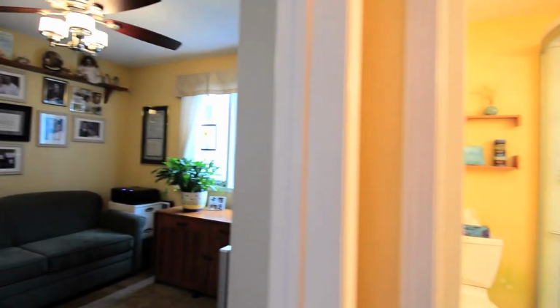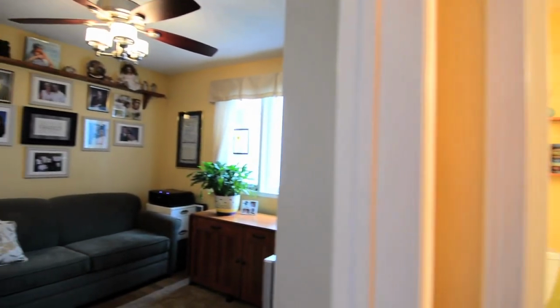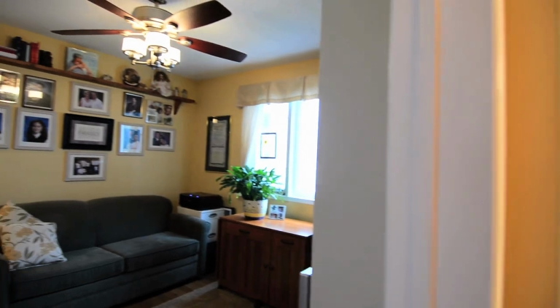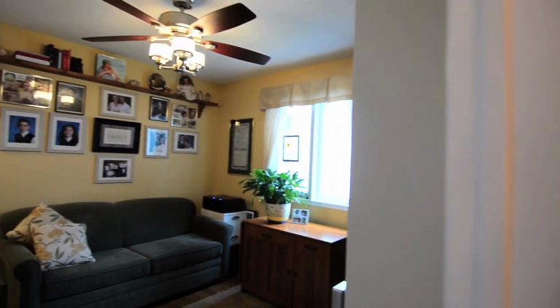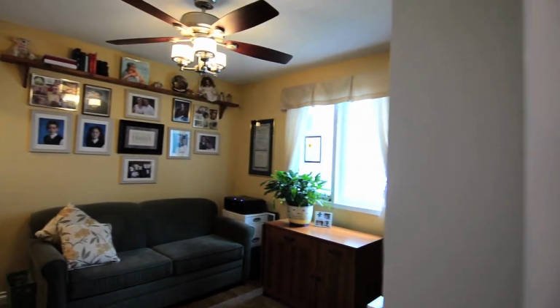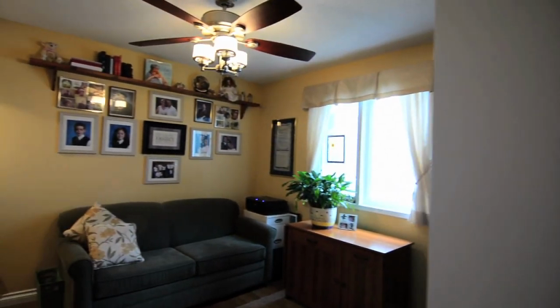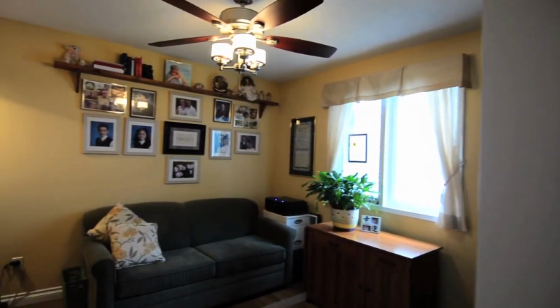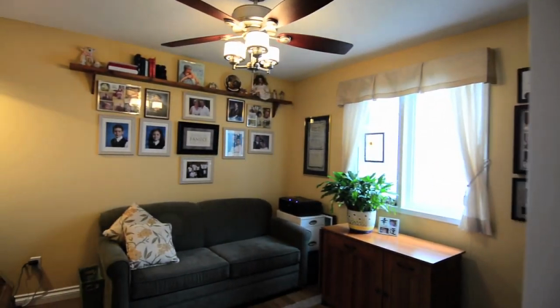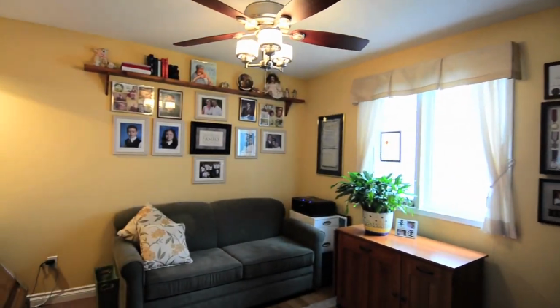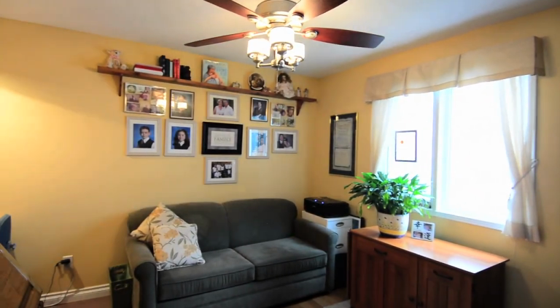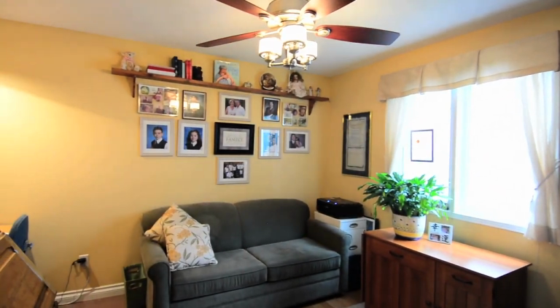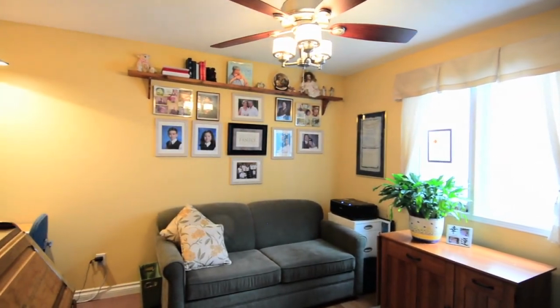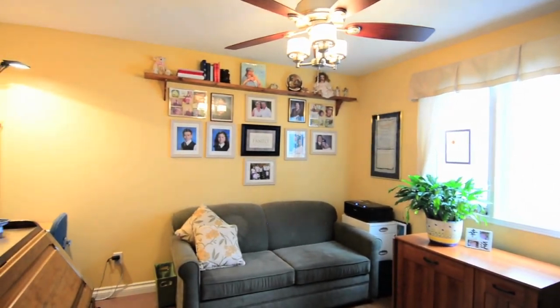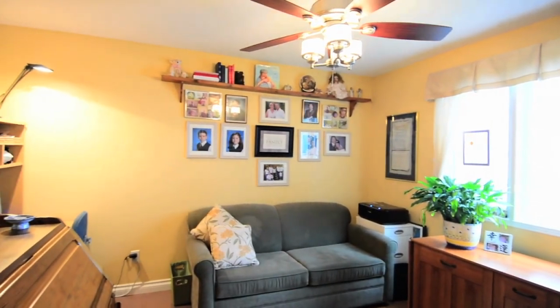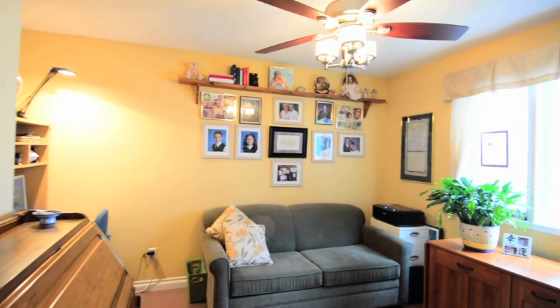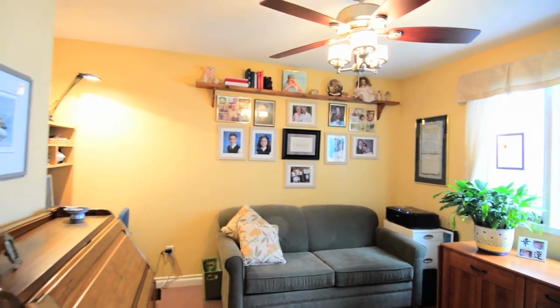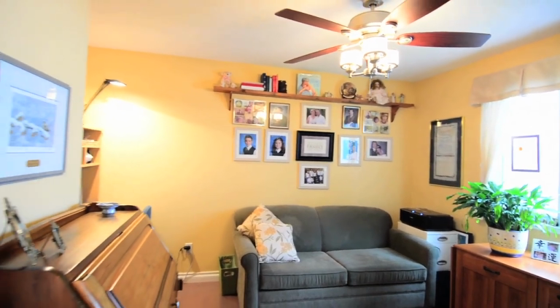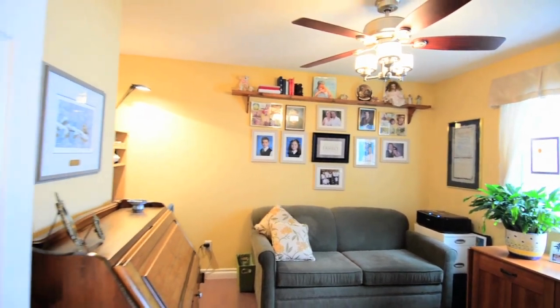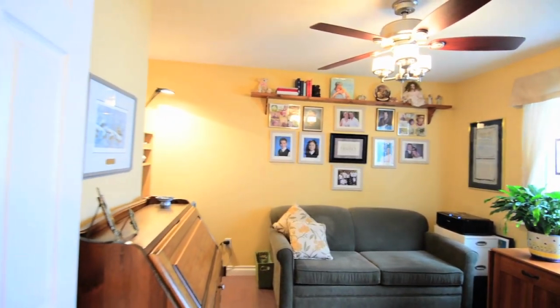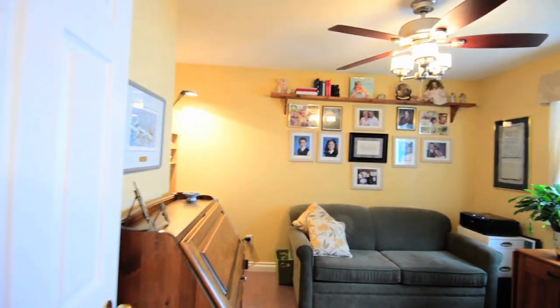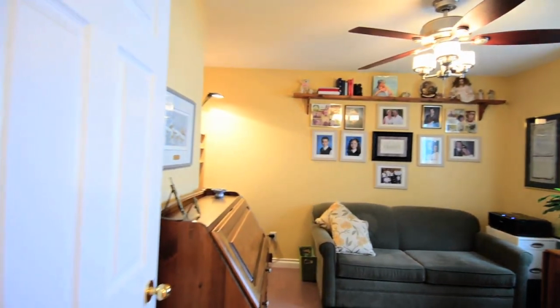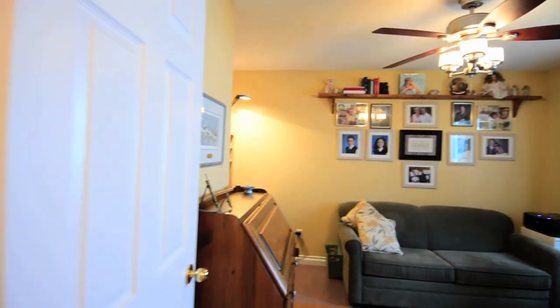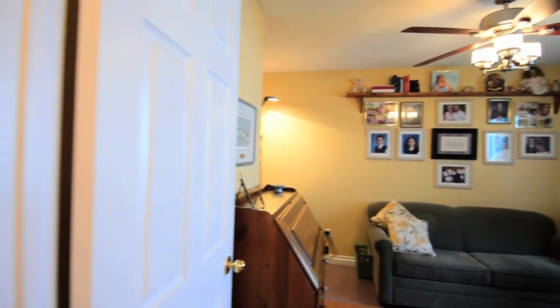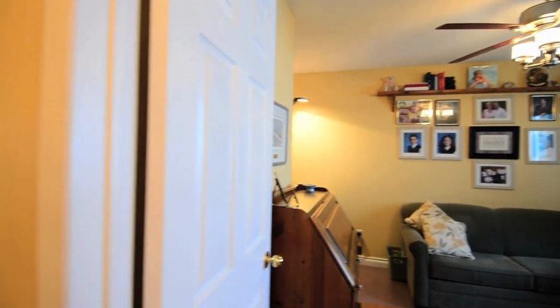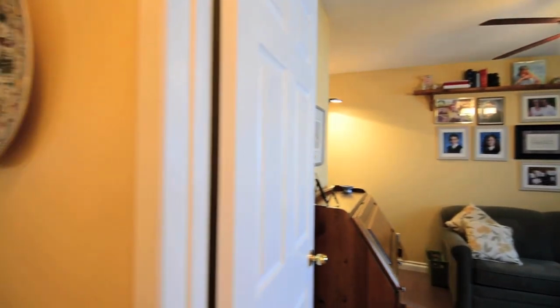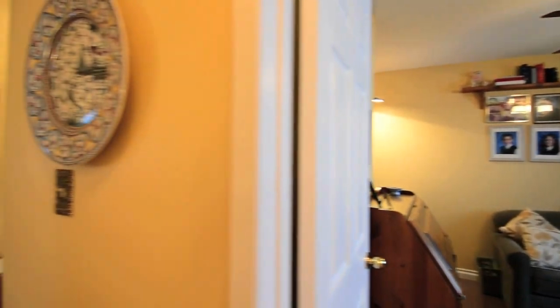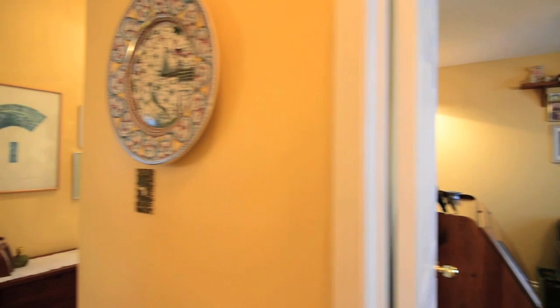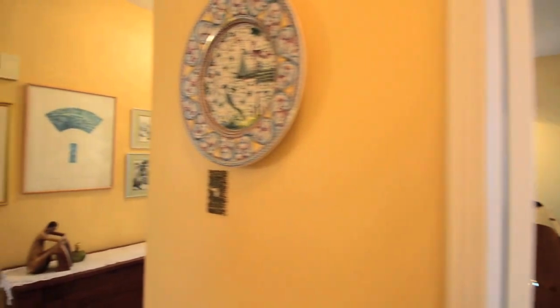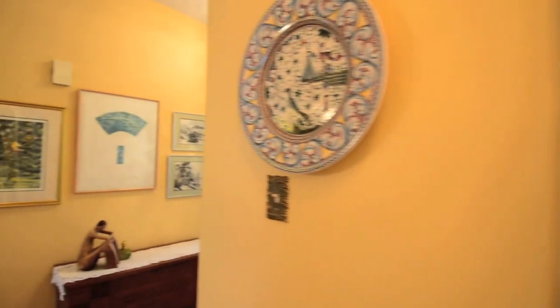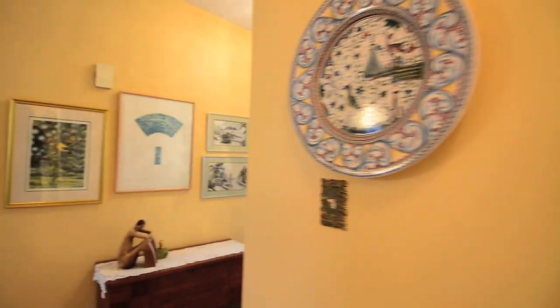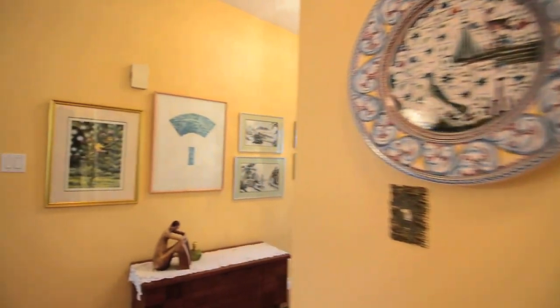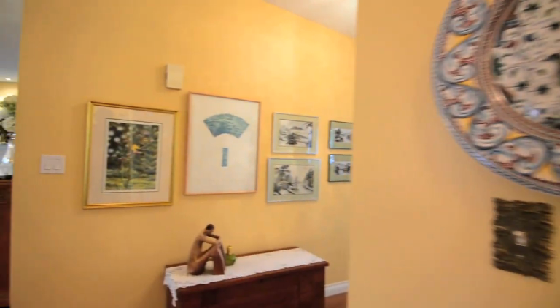The secondary bedroom is well-lit both naturally and from a ceiling fan and light fixture, has ample closet space, and there is additional closet and linen storage available in a double closet found just outside the bathroom.